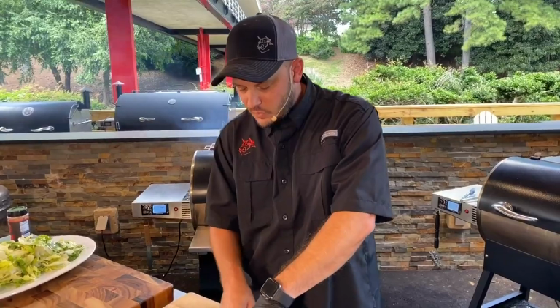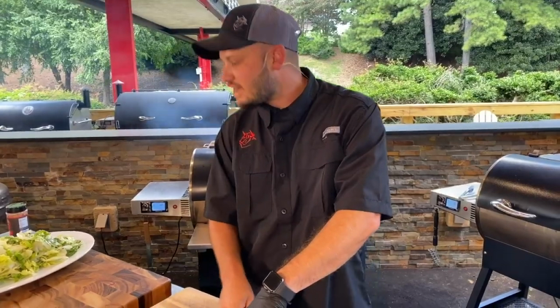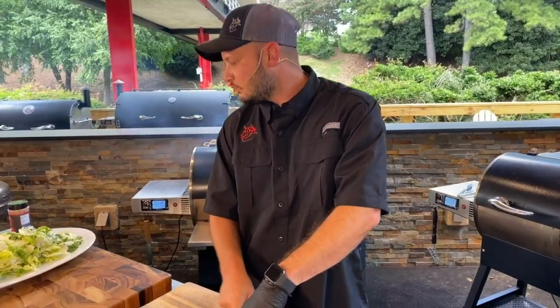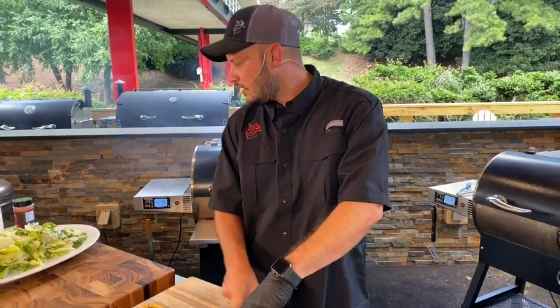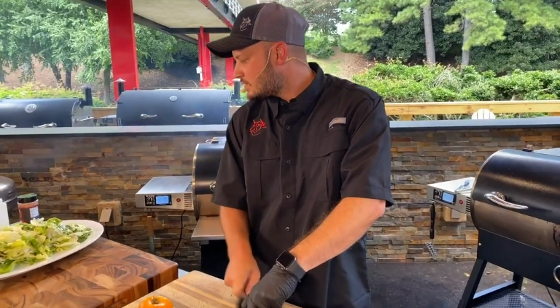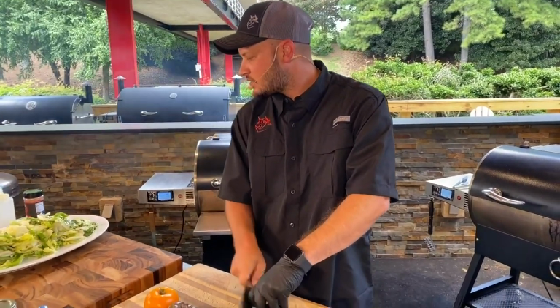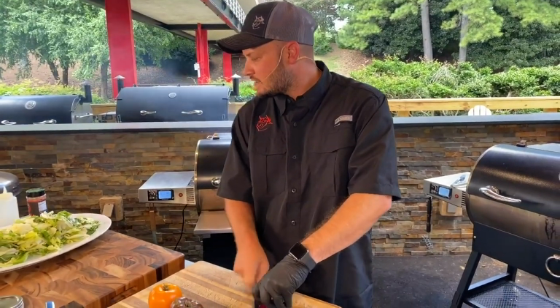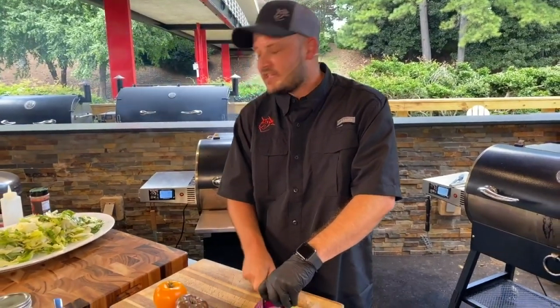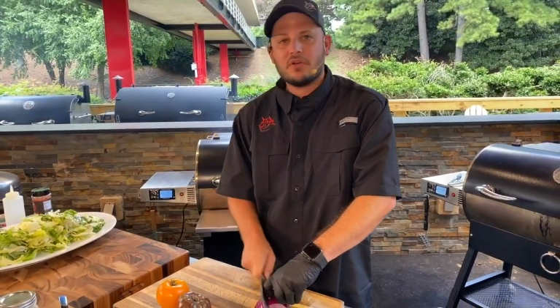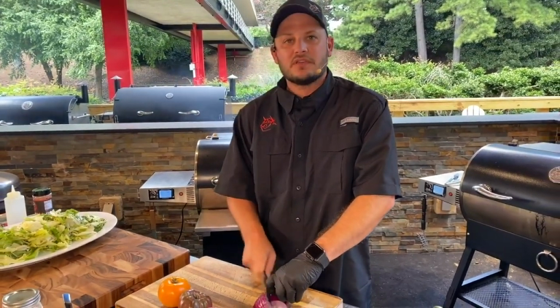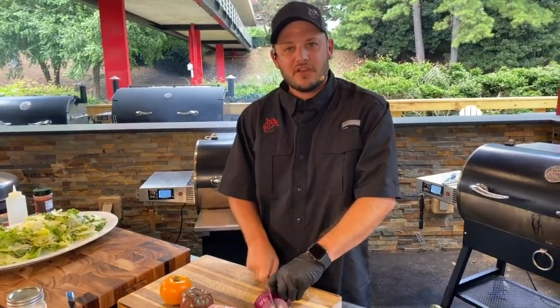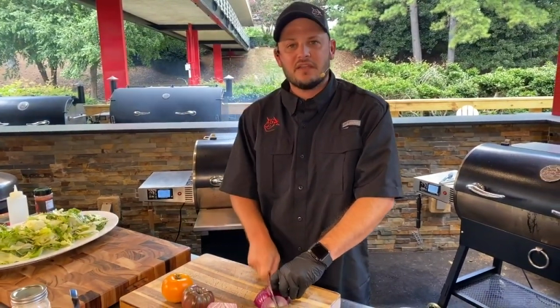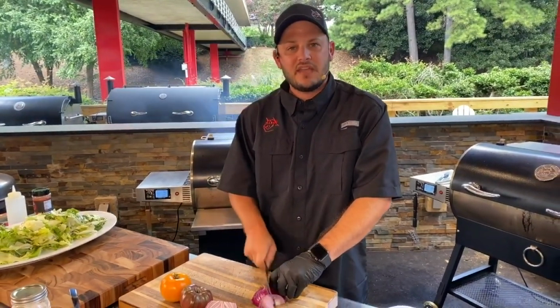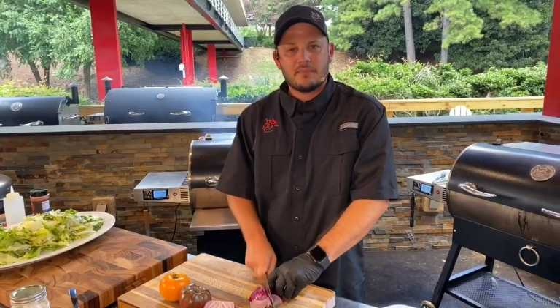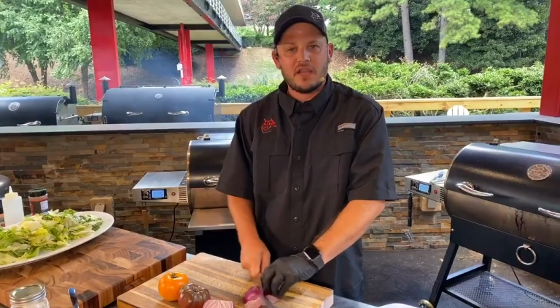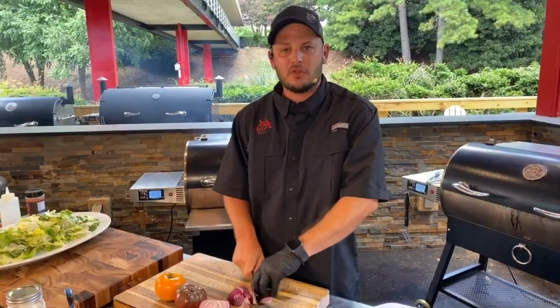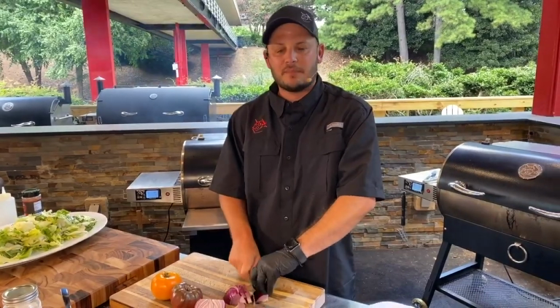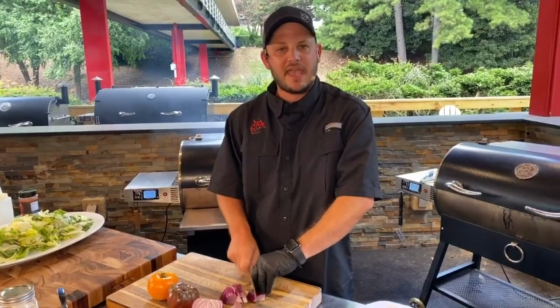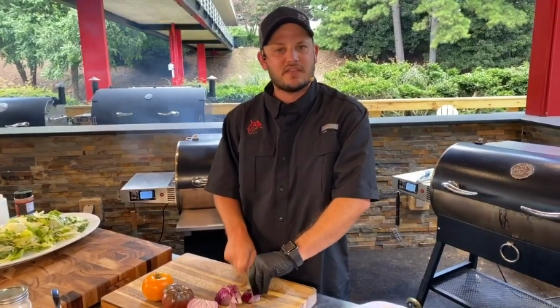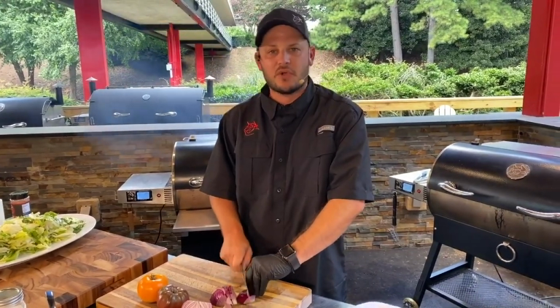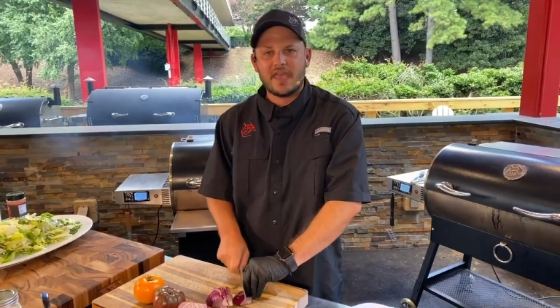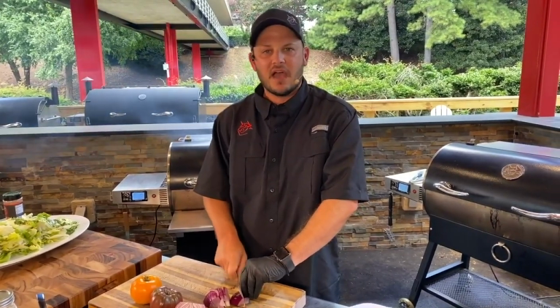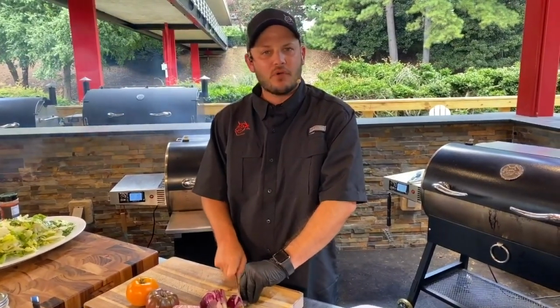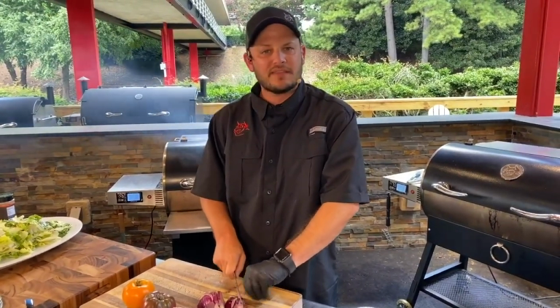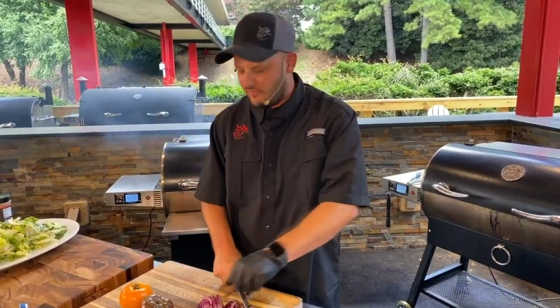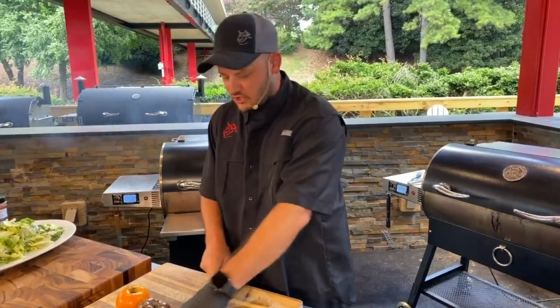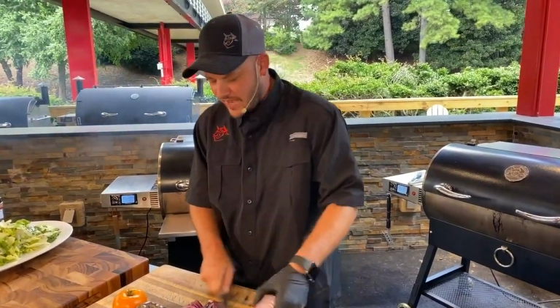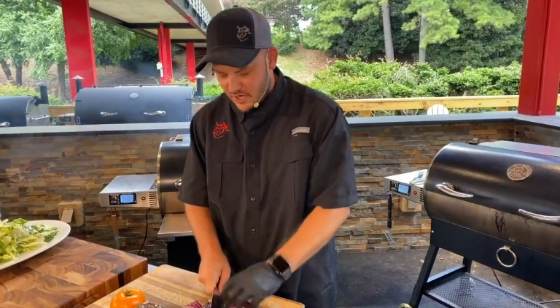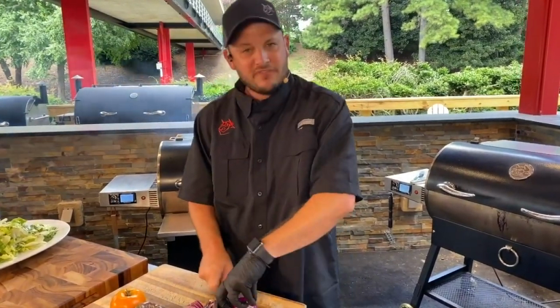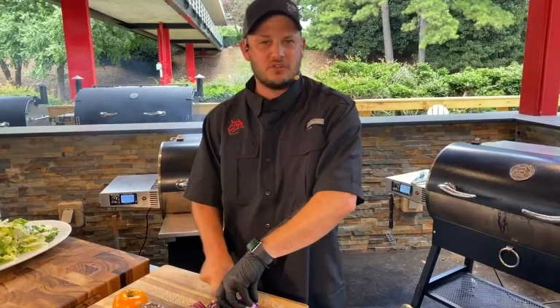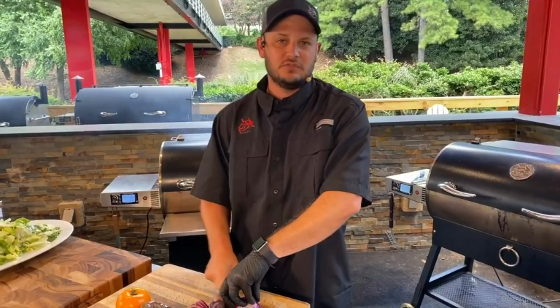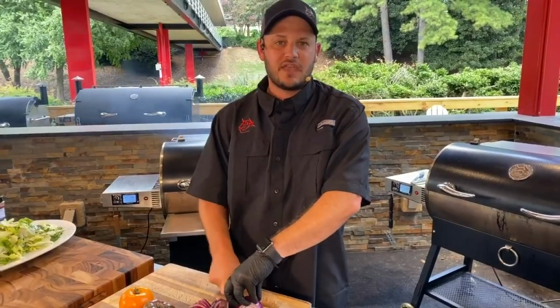We've taken some arugula, some spinach, some iceberg, some vinaigrette, and yes, I'm cutting without looking at my hands — it's okay, I won't hurt myself. Trained professional. I like a little onion in my salad.